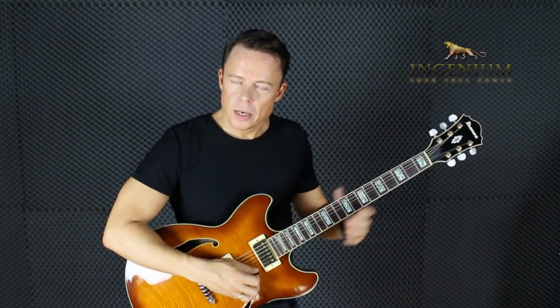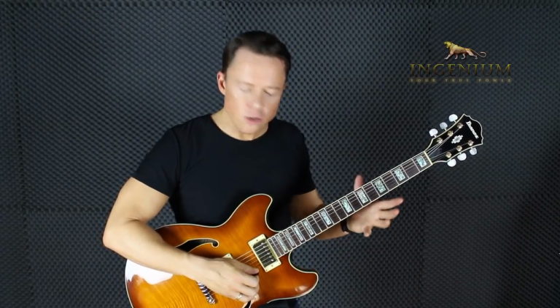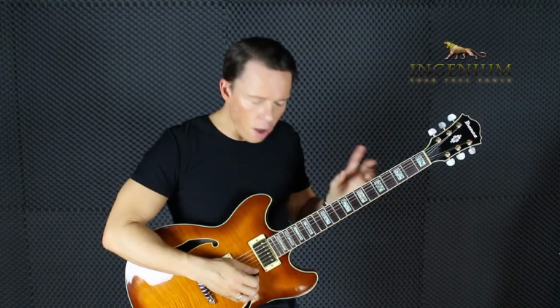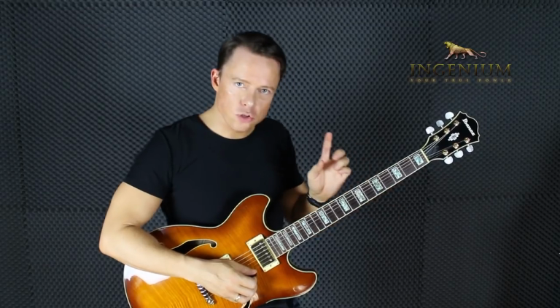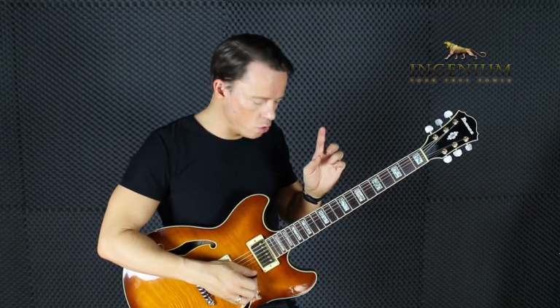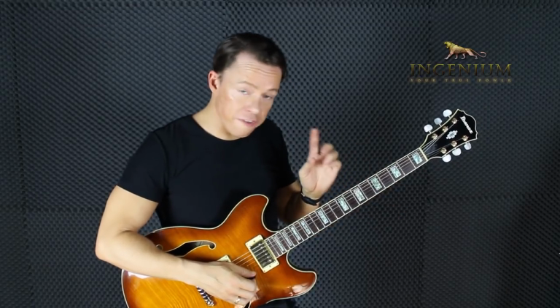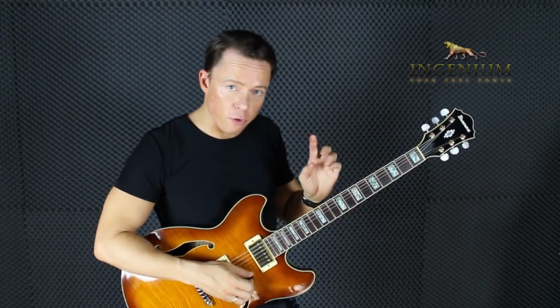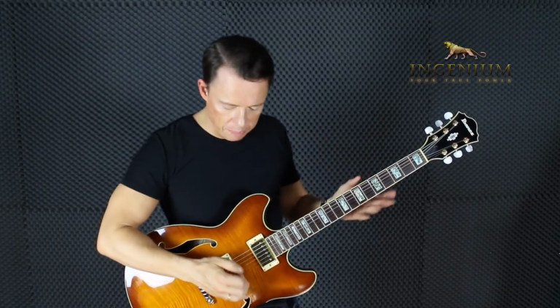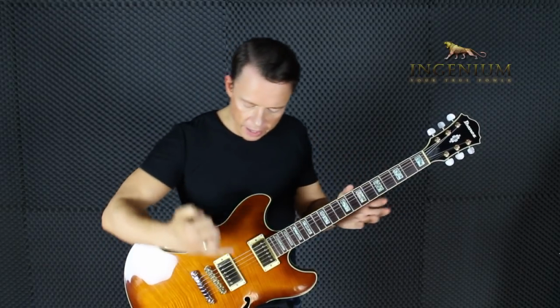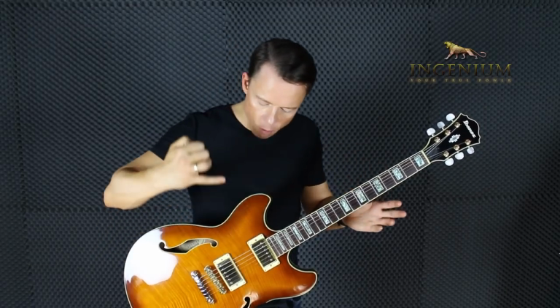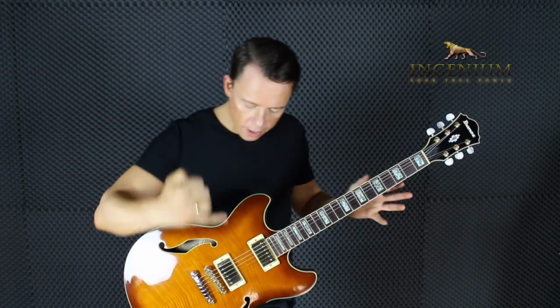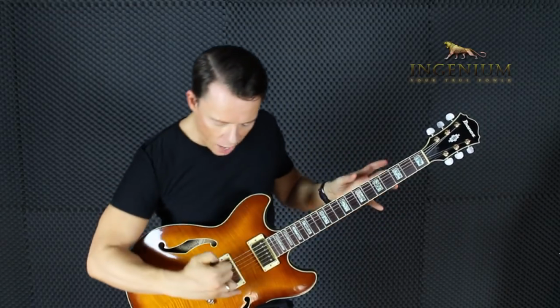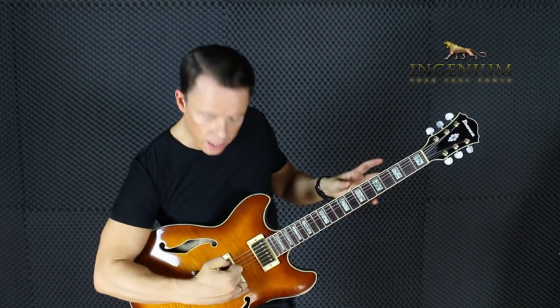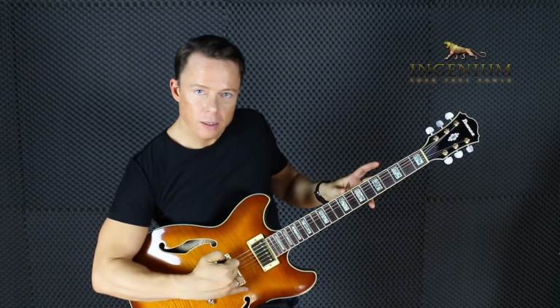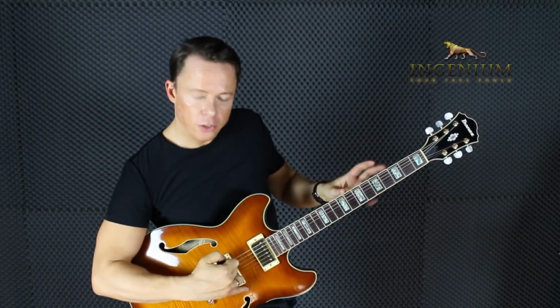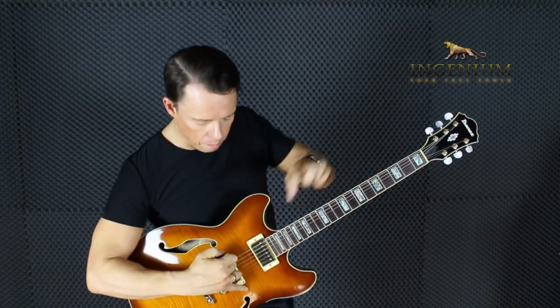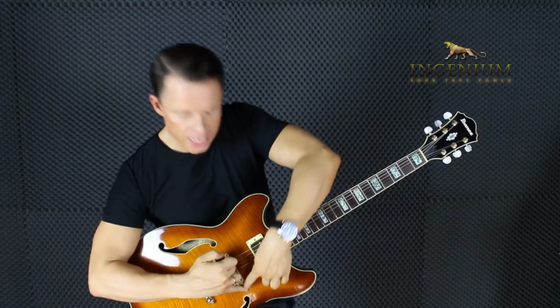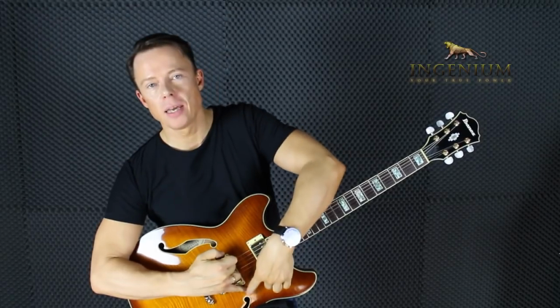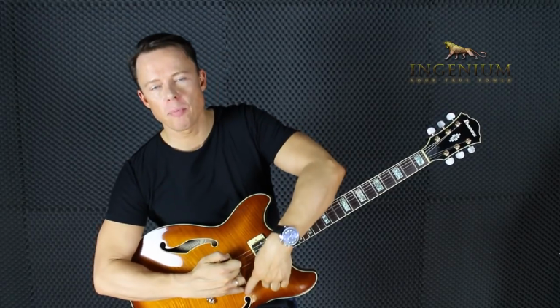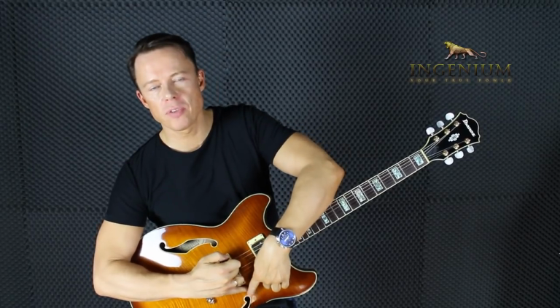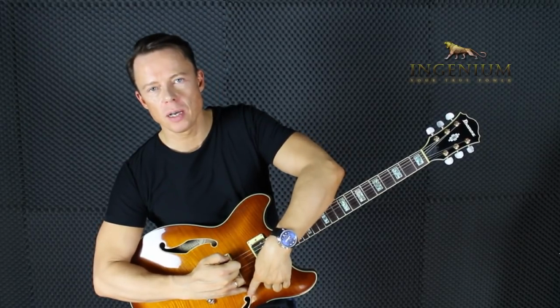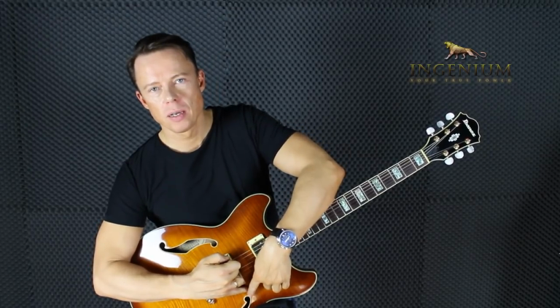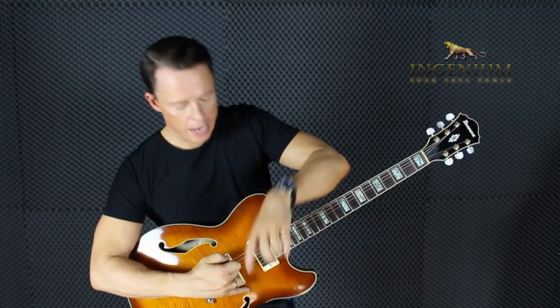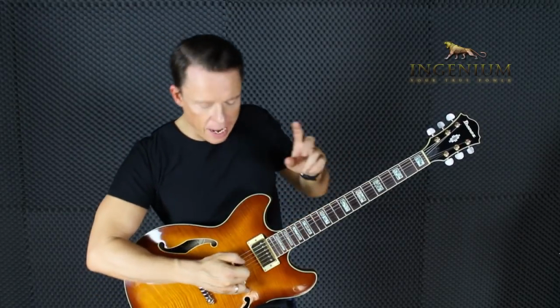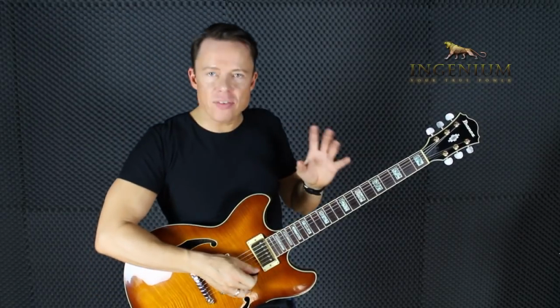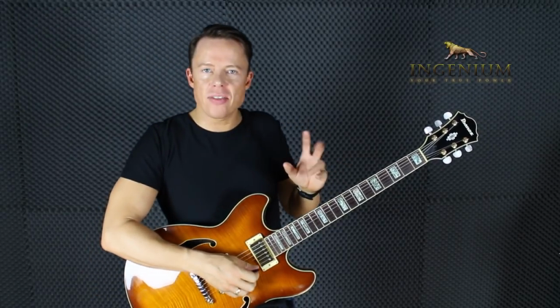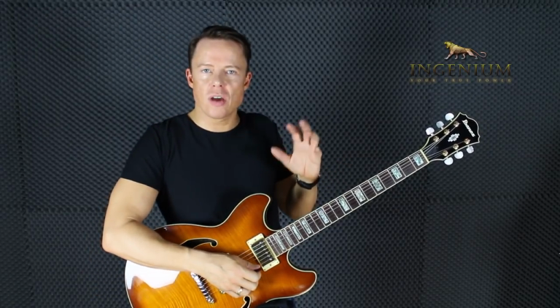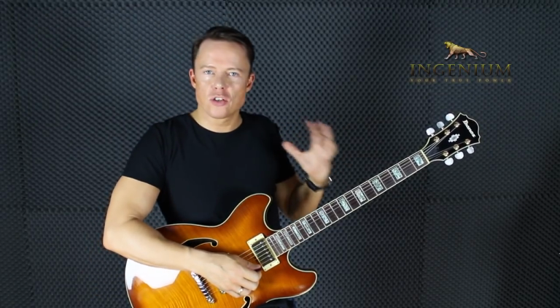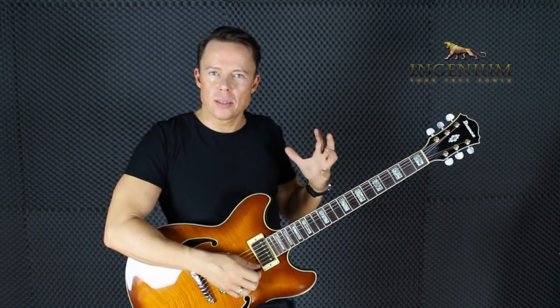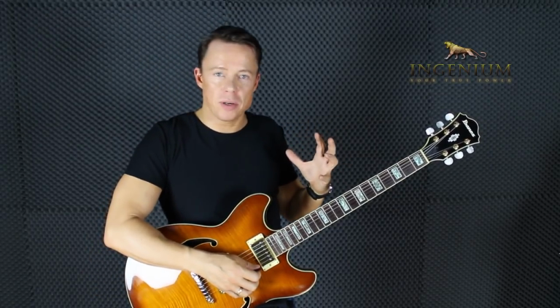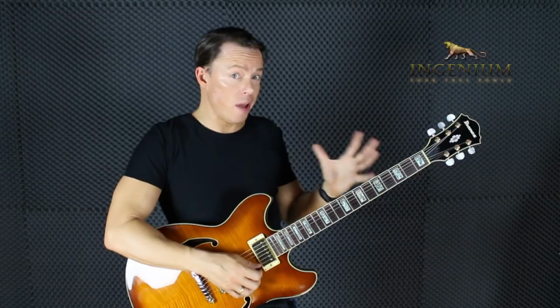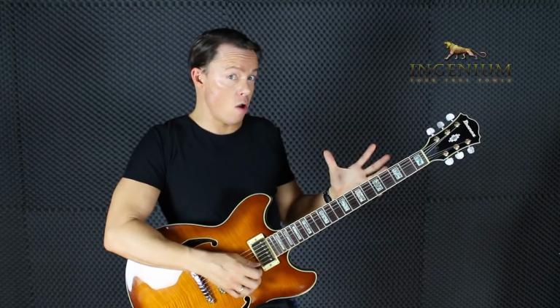Can you learn to do effective alternate picking while you anchor your pinky on the body of the guitar? I never say that you can't do anything, because you never know — you never know if you're the one who proves me wrong.